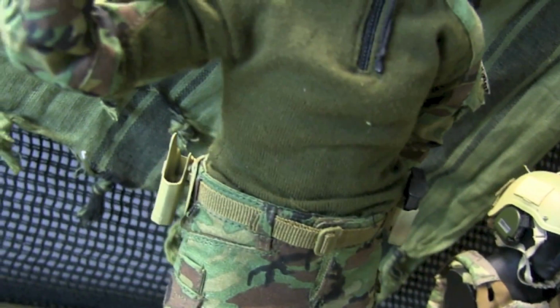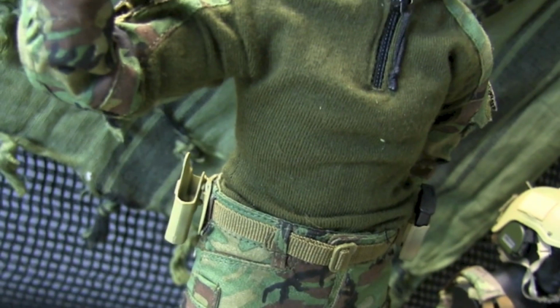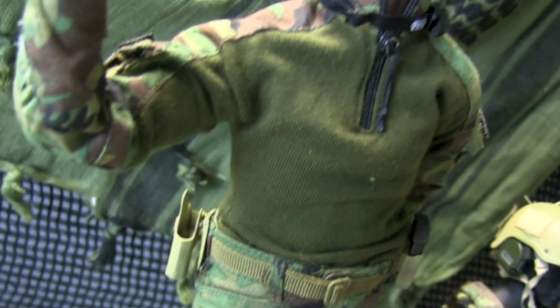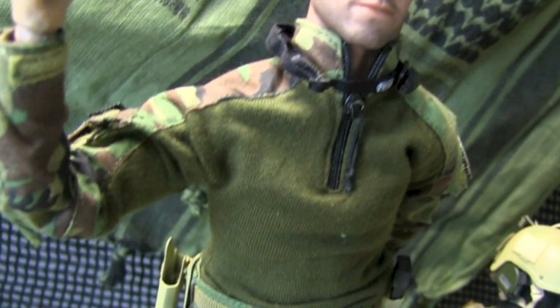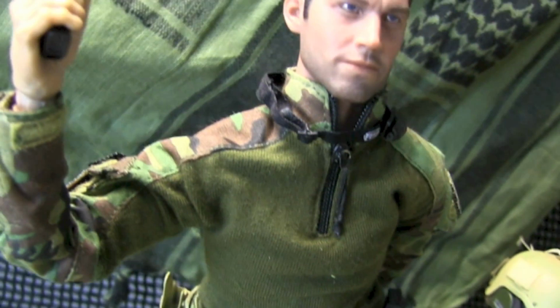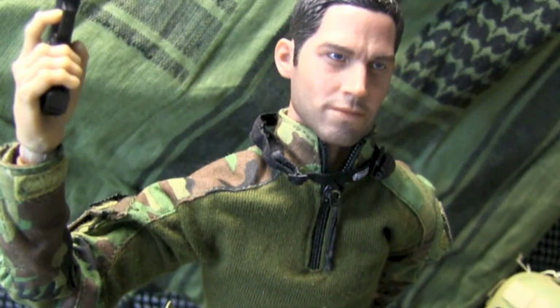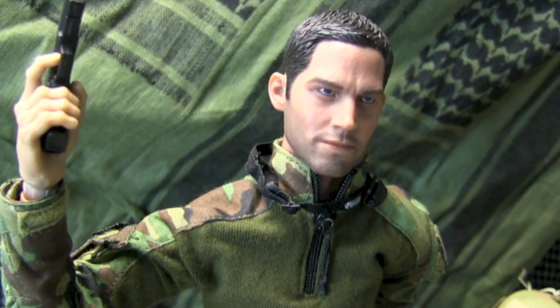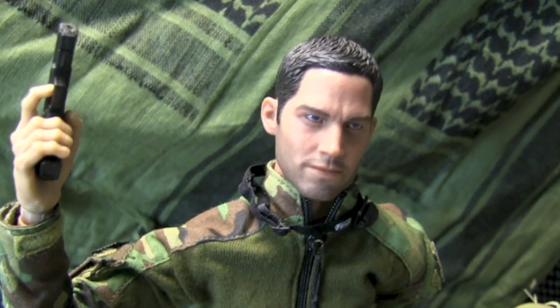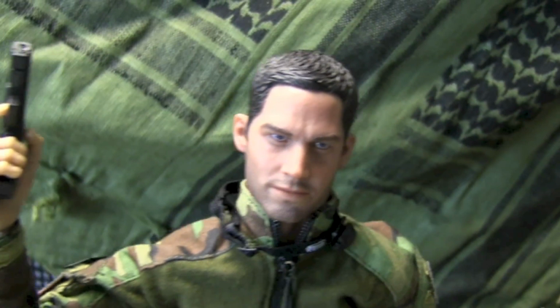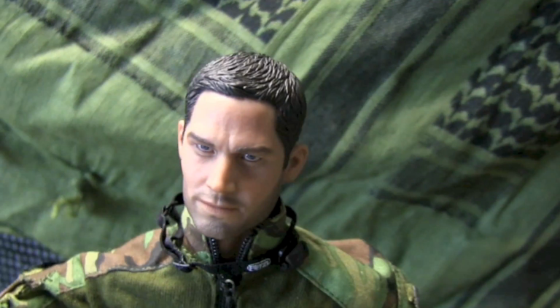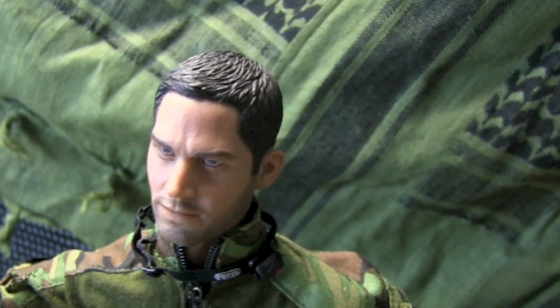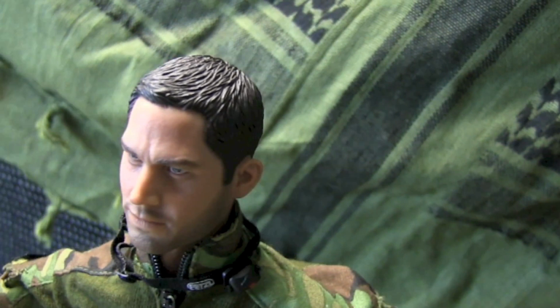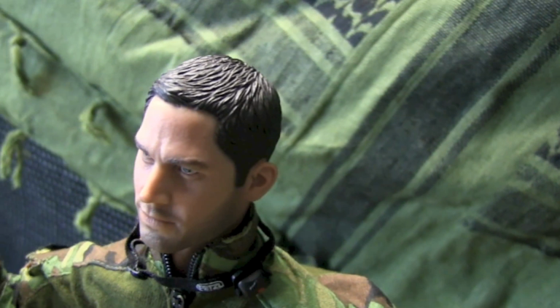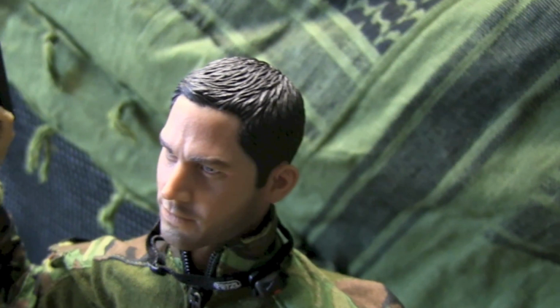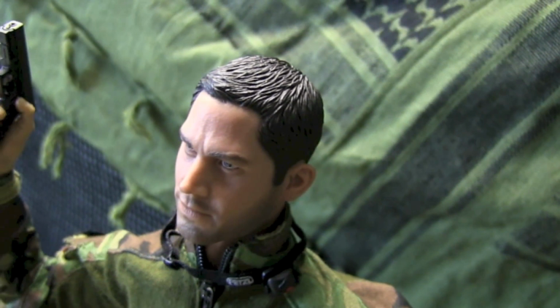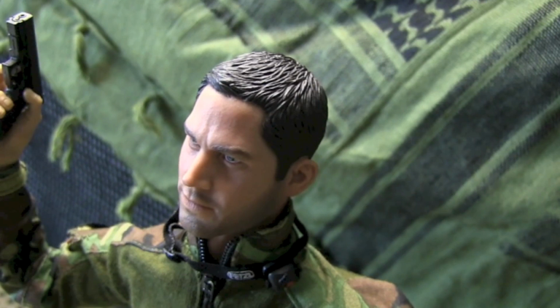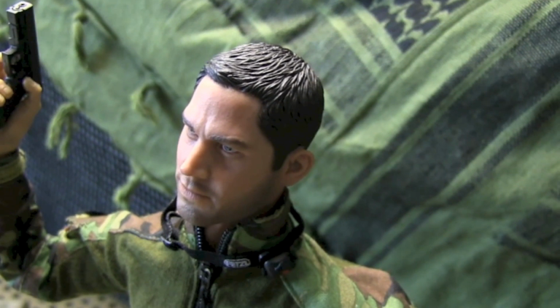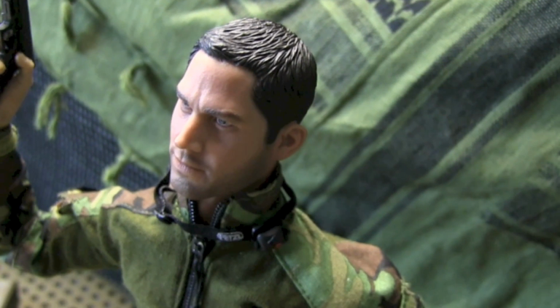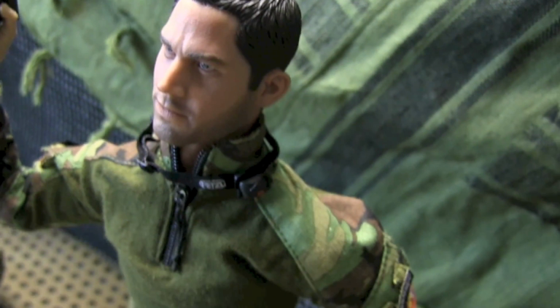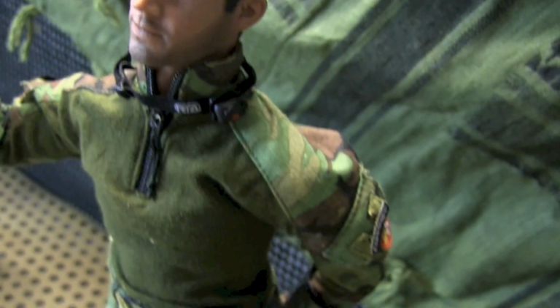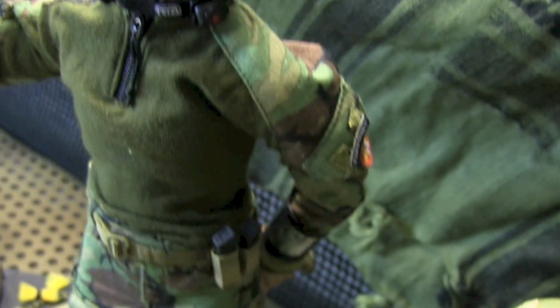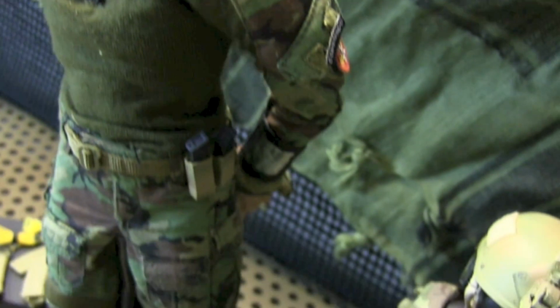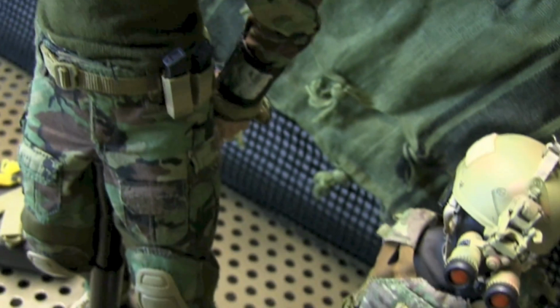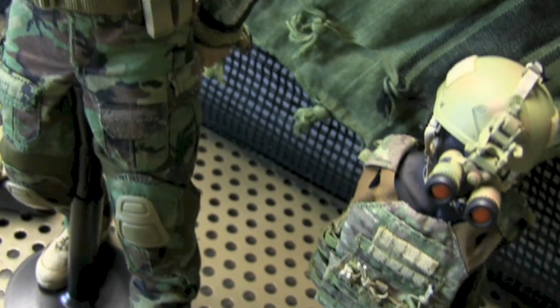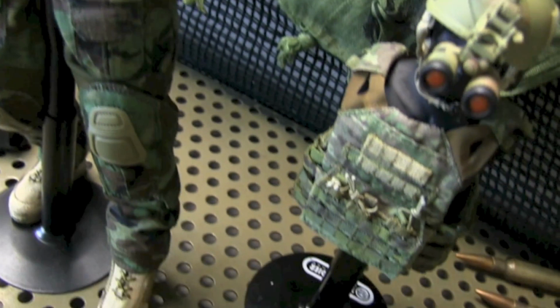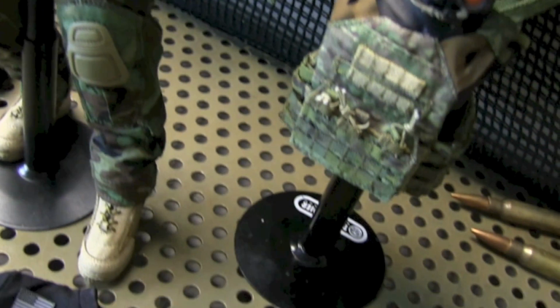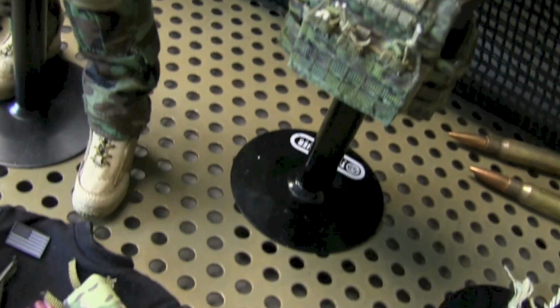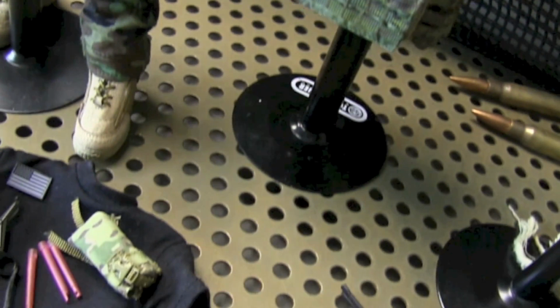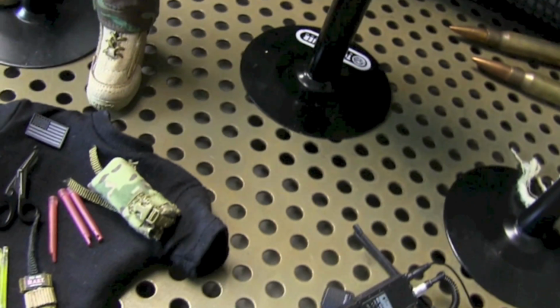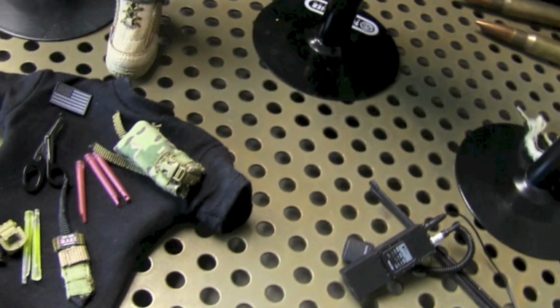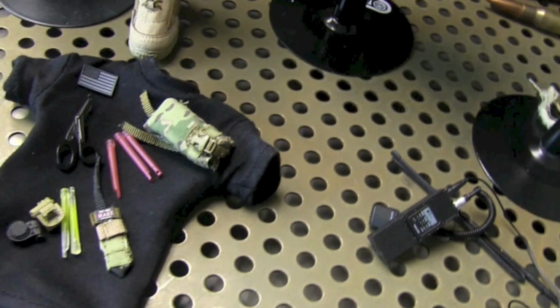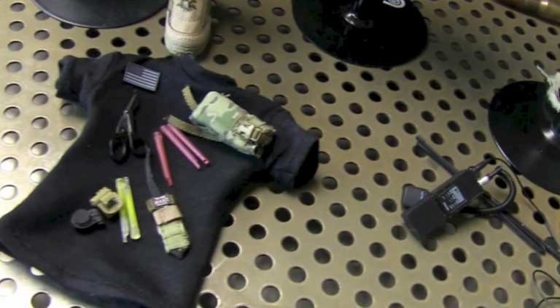The Glock Serpa holster is also camoed. You gotta love the single stack pistol mags and the Blaytech AR-15 mag holsters — you don't see that very often. They are stepping their game up, ain't no lying about that.